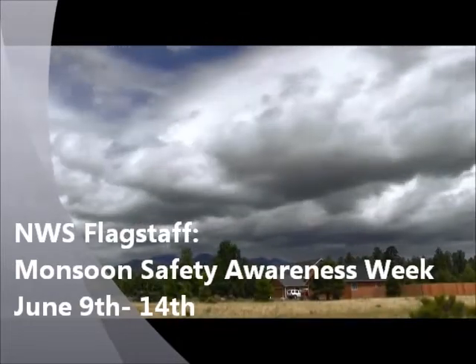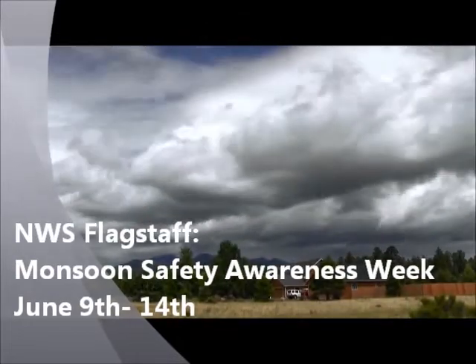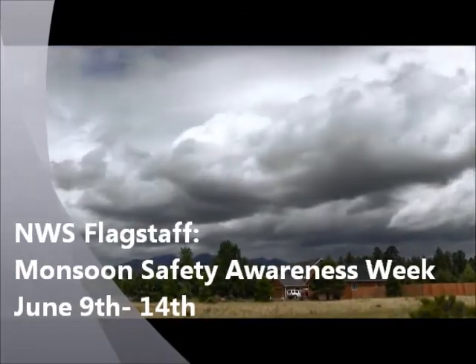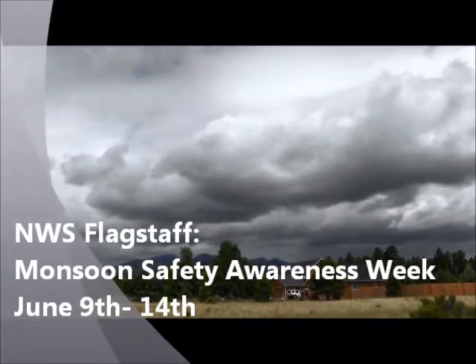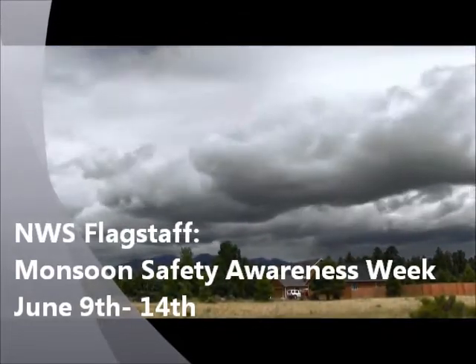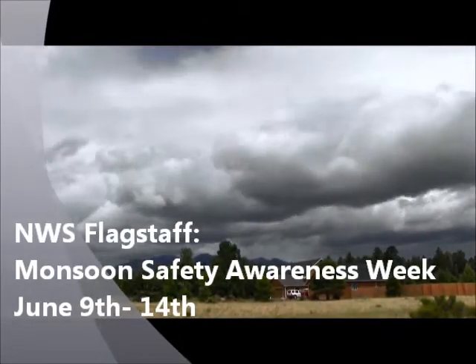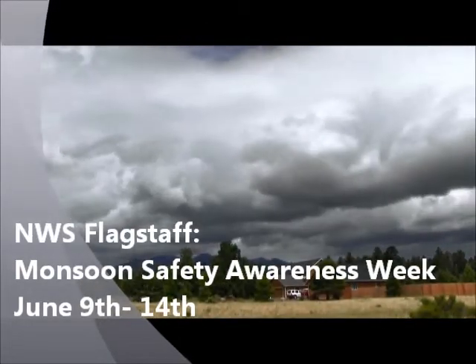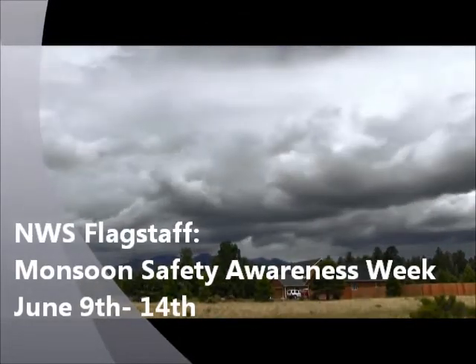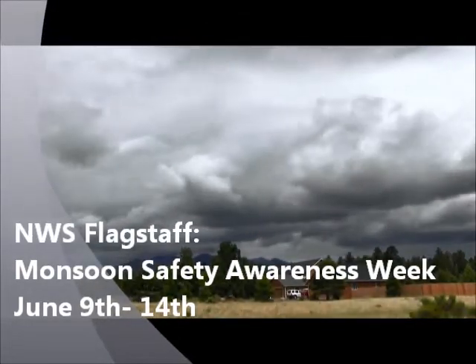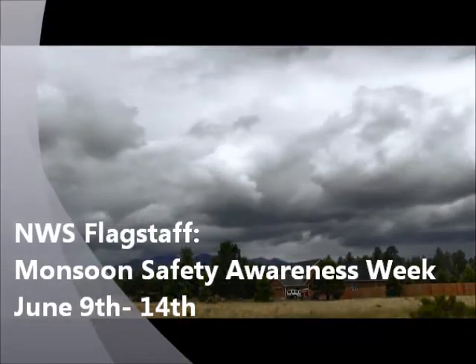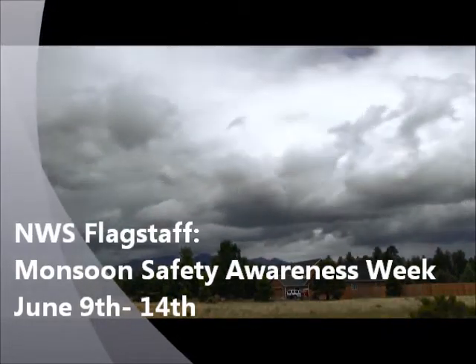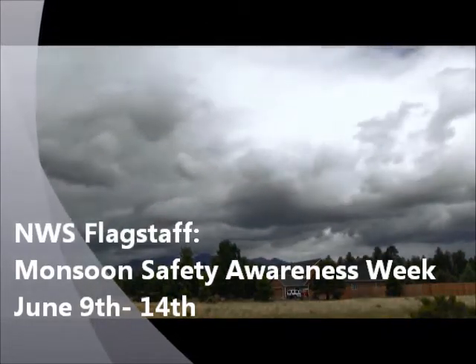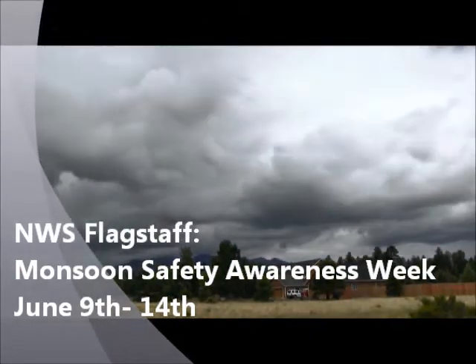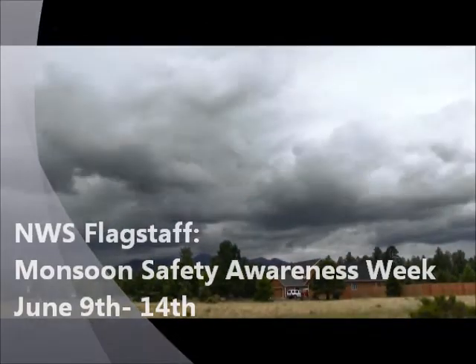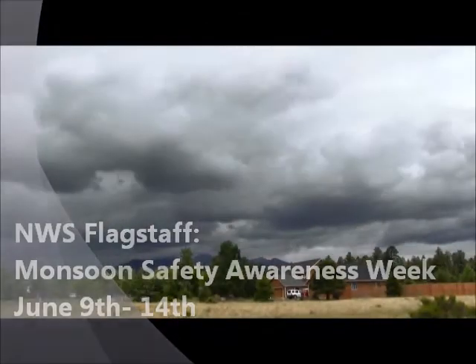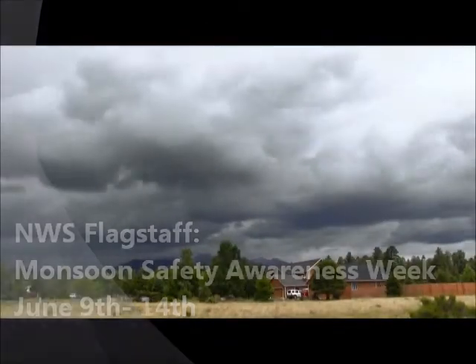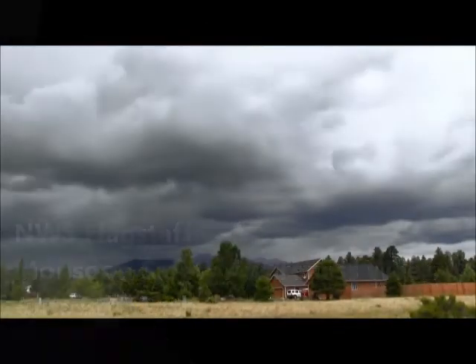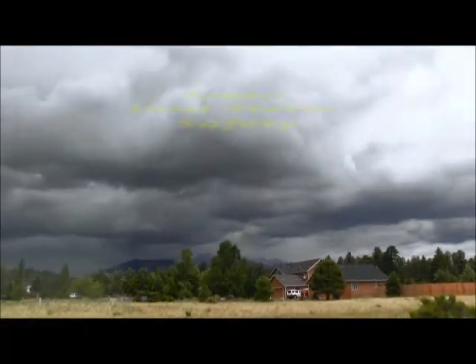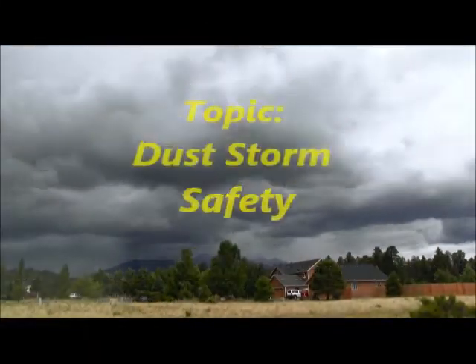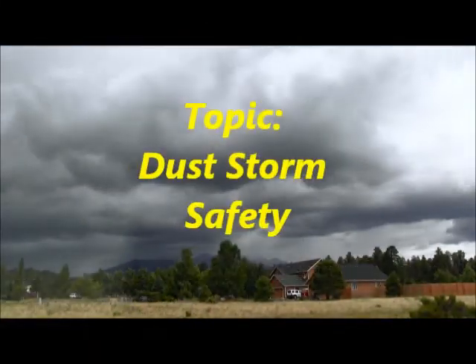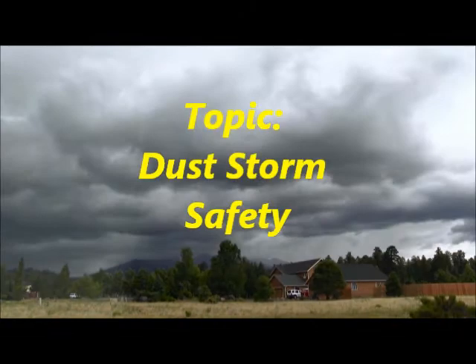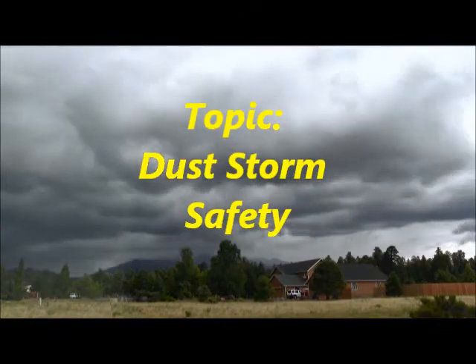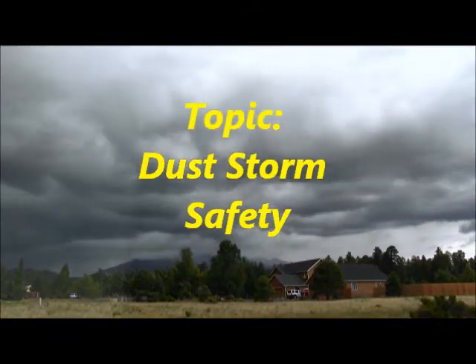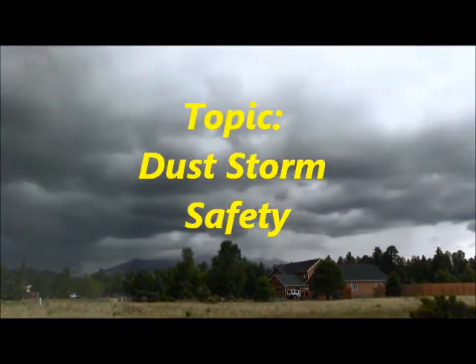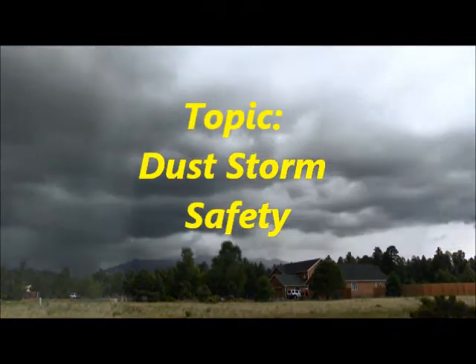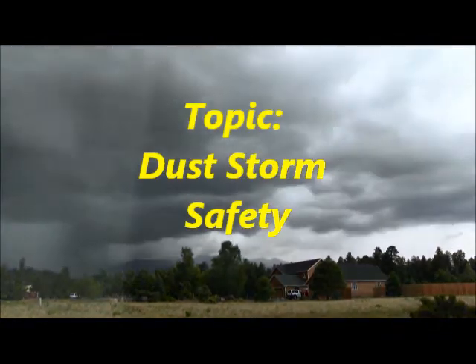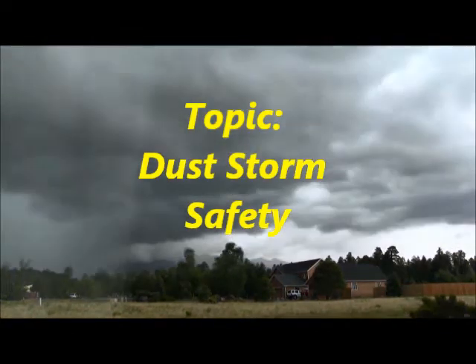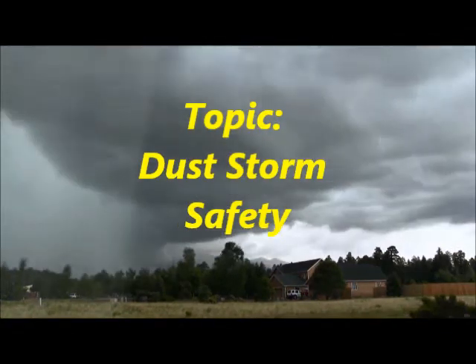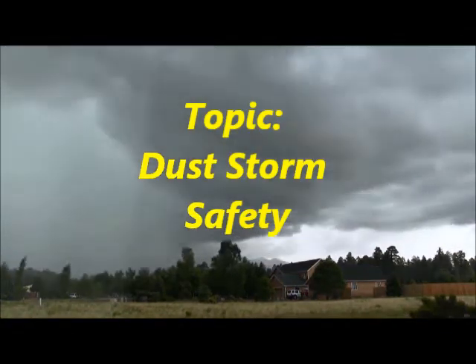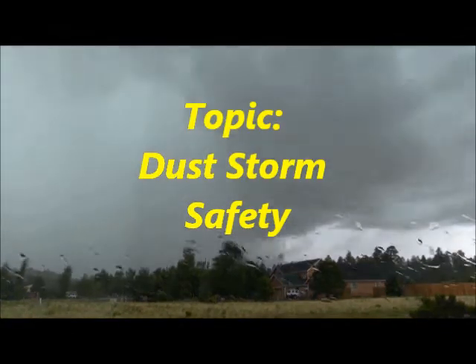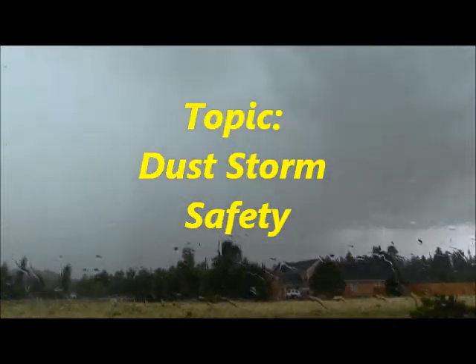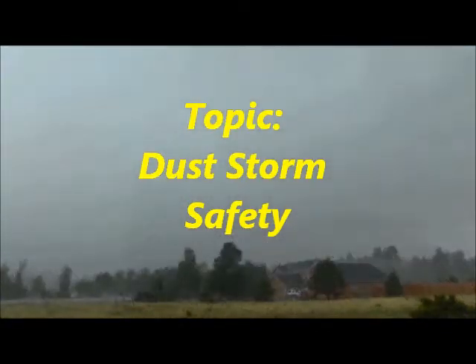Hello and welcome to the Monsoon Safety Awareness Week series presented by the National Weather Service in Flagstaff. Today's topic is dust storm safety.